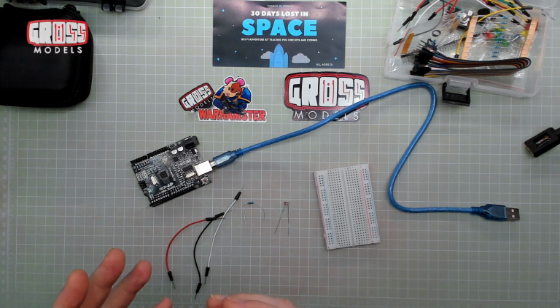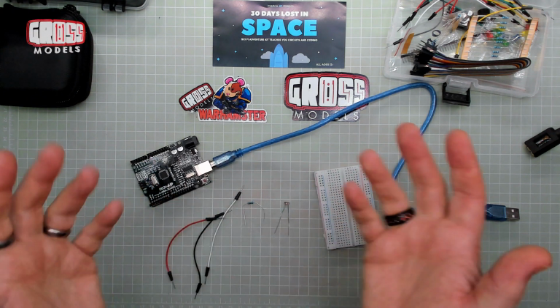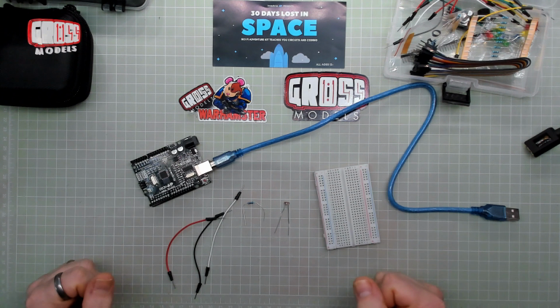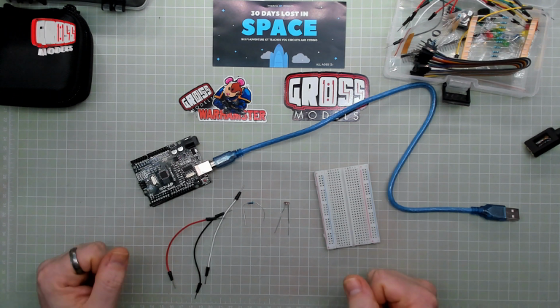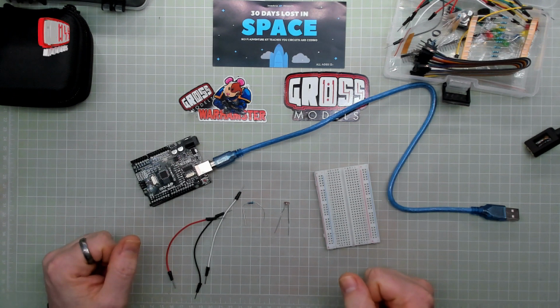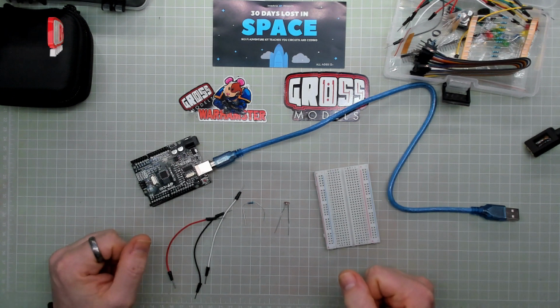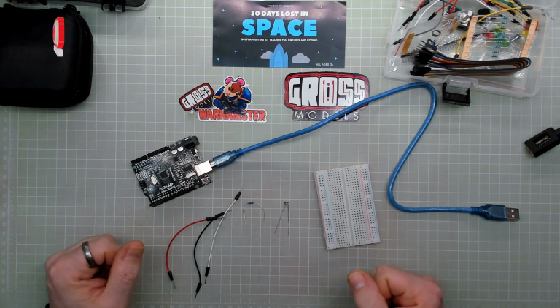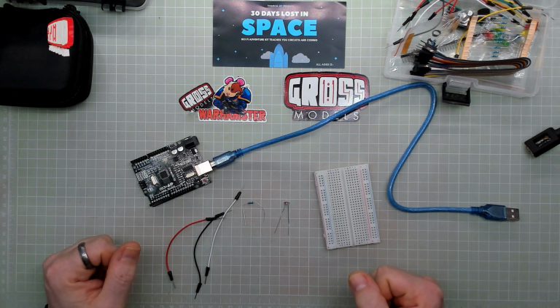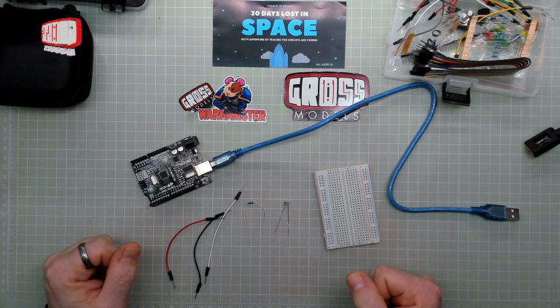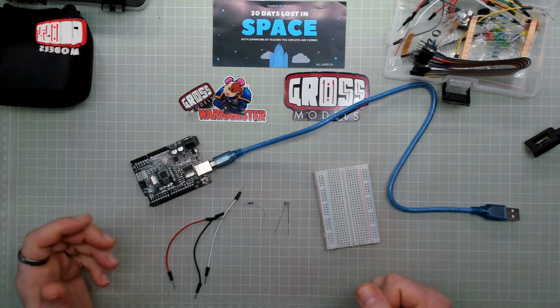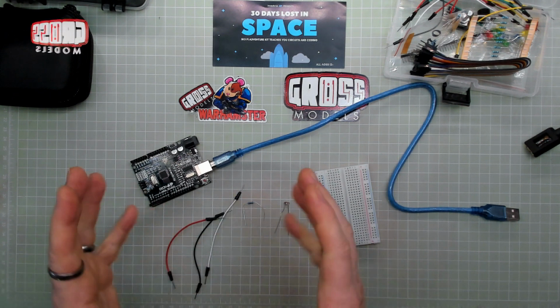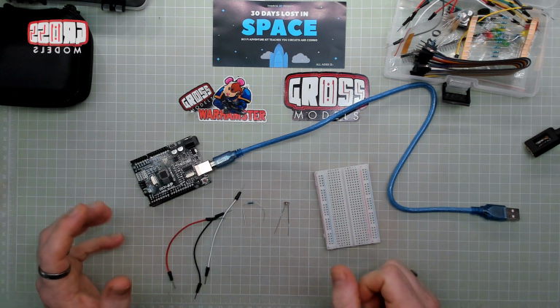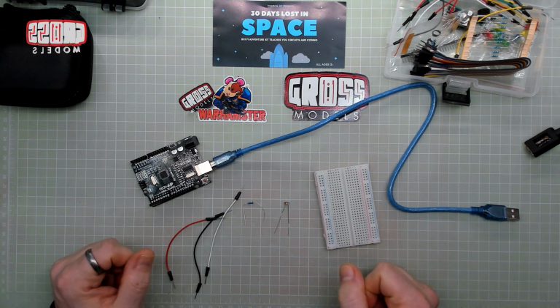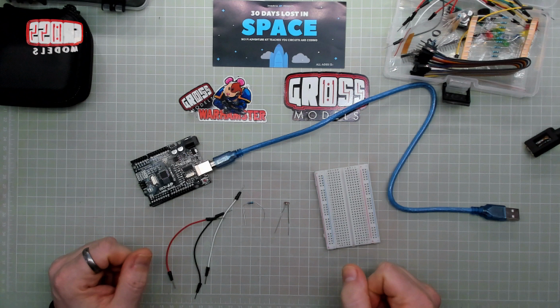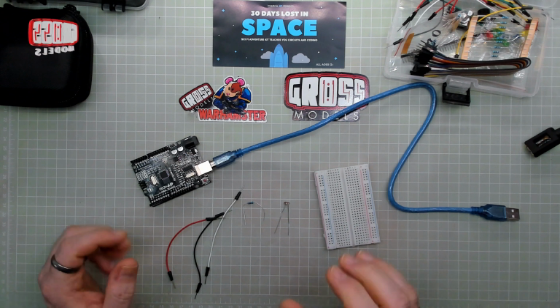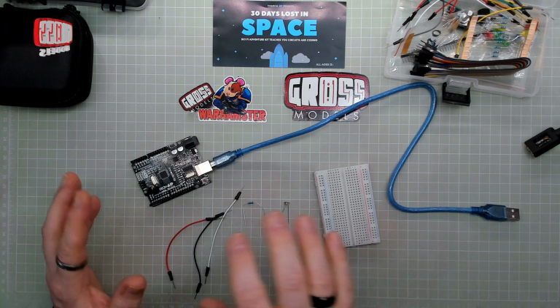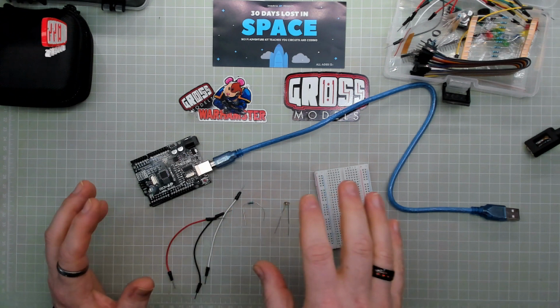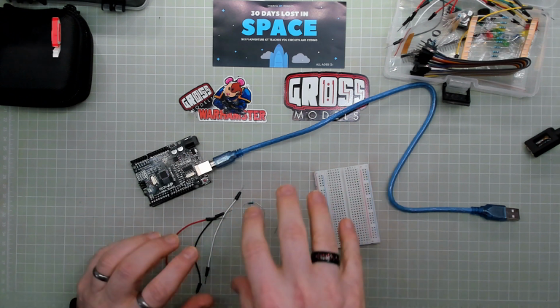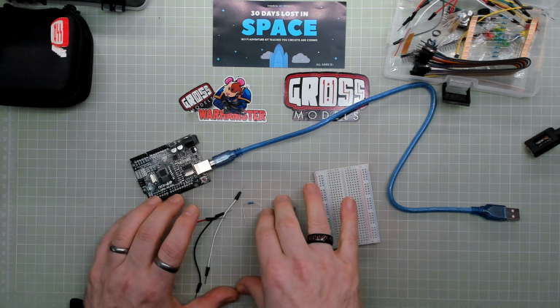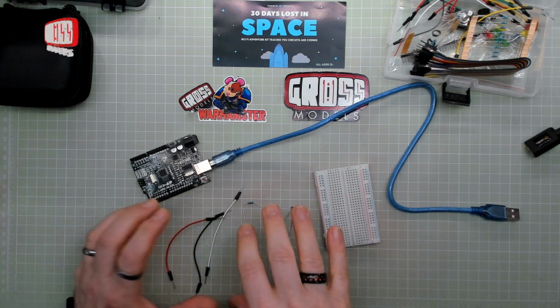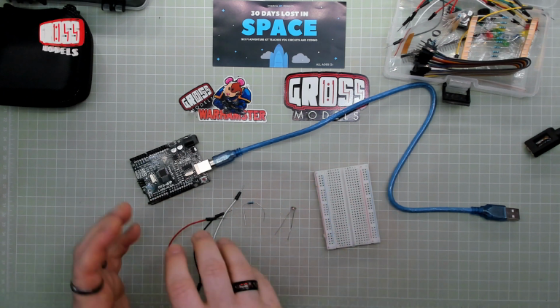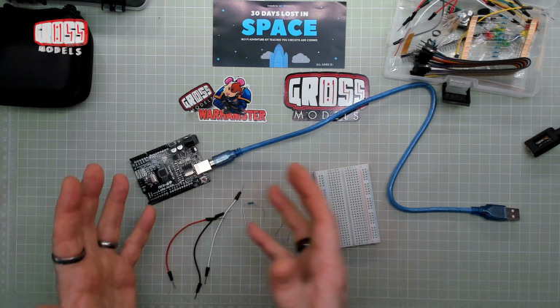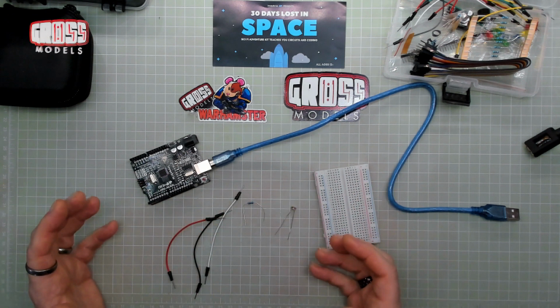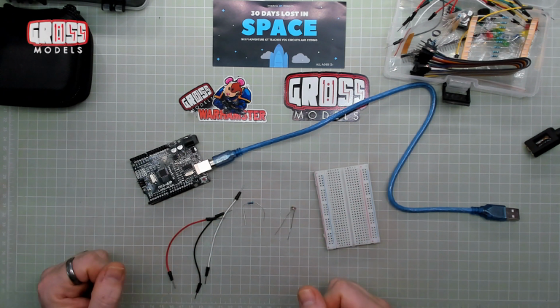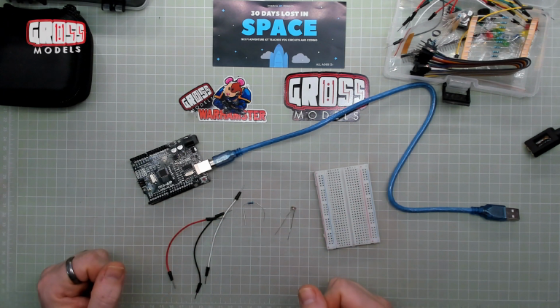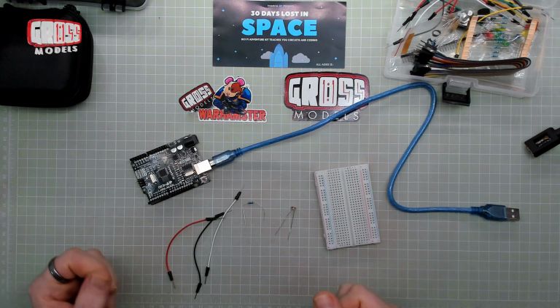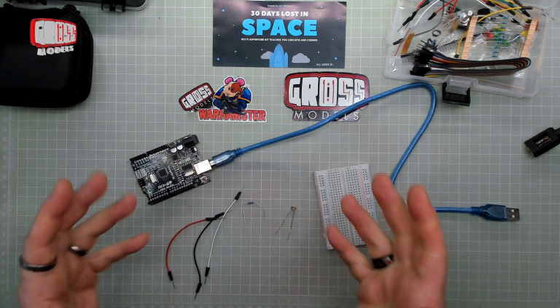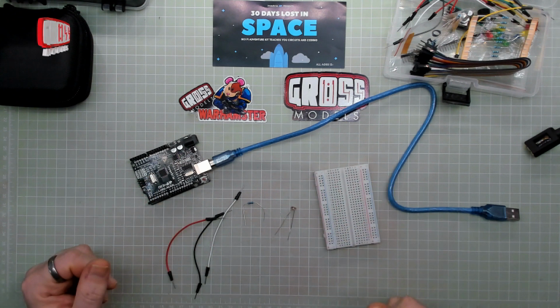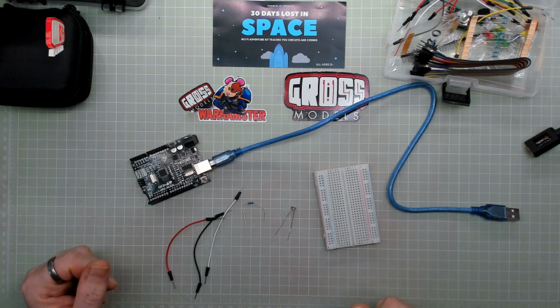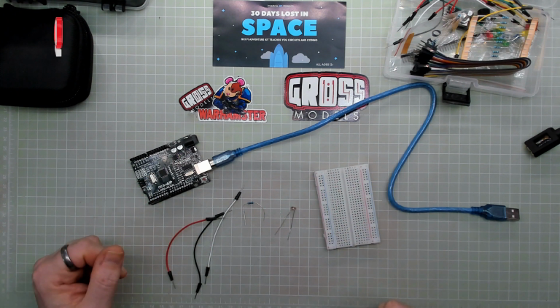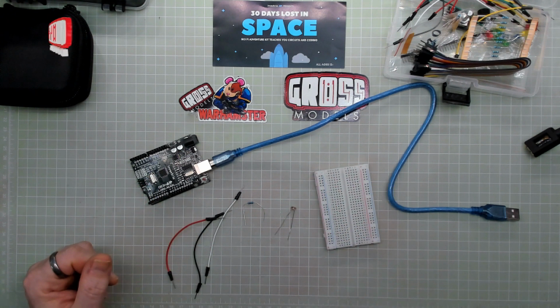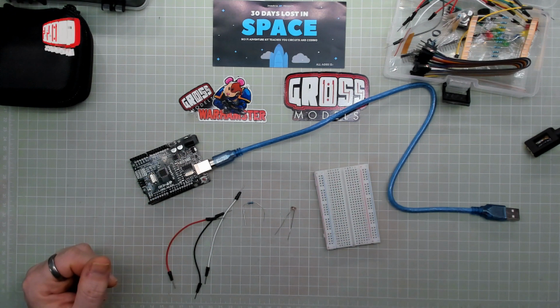I'll let Alex do his introduction and tell us what we're going to be doing, and then he starts off with some programming. I'm going to start off with the building, because I feel that's the best way to do it. We'll let him carry on and see what he has to say.